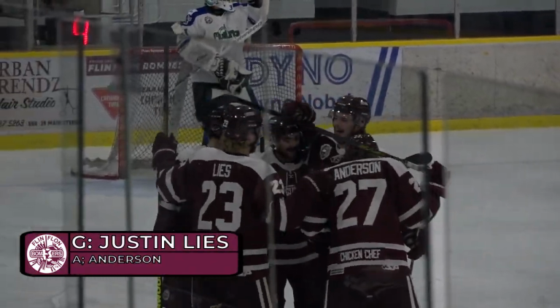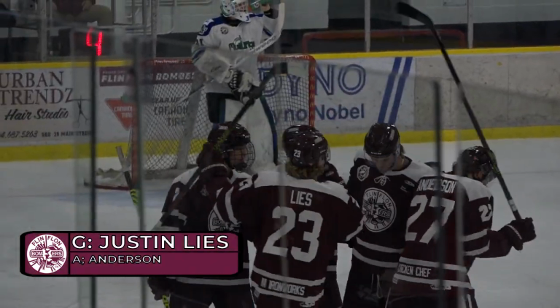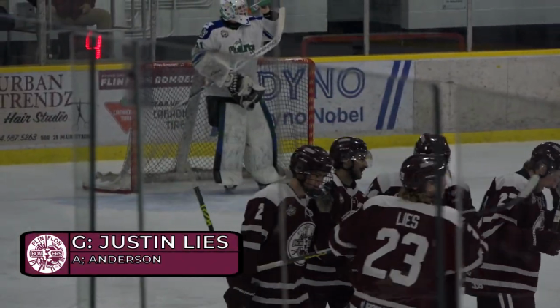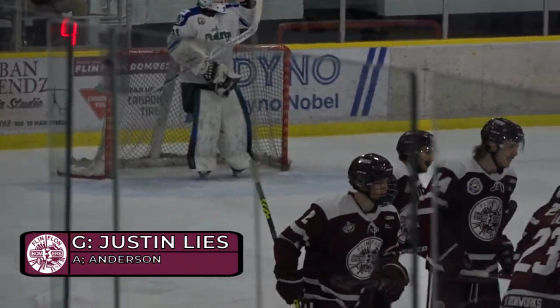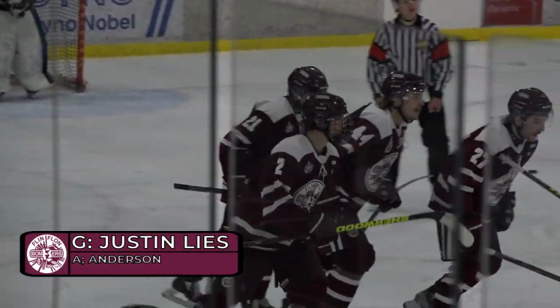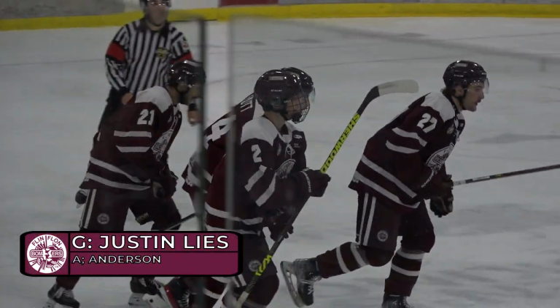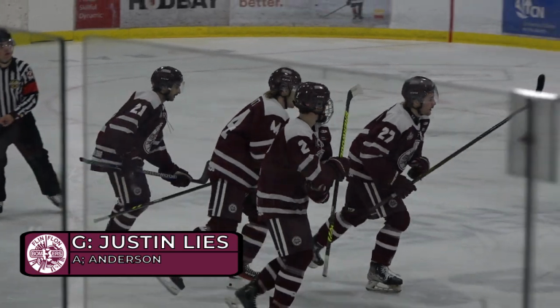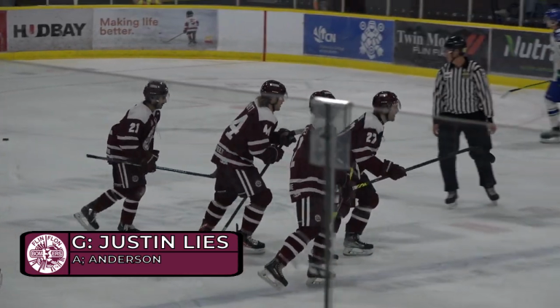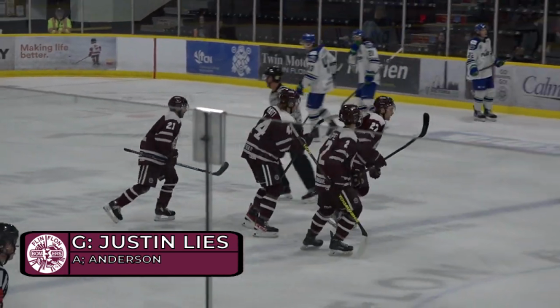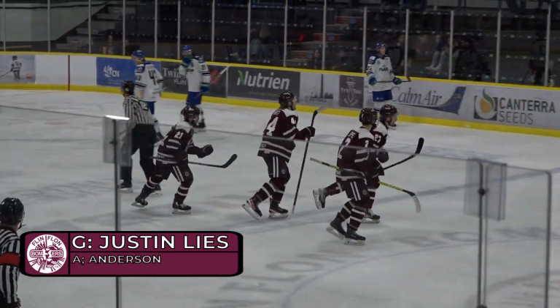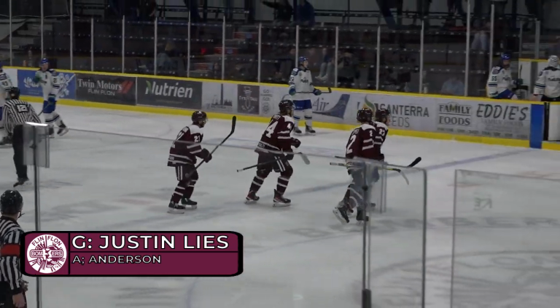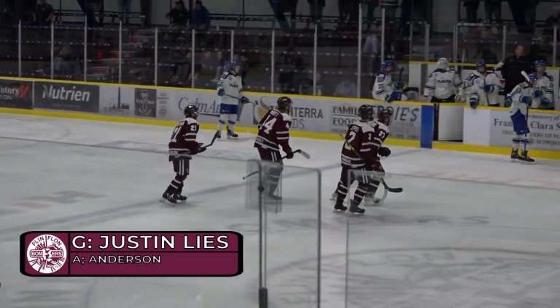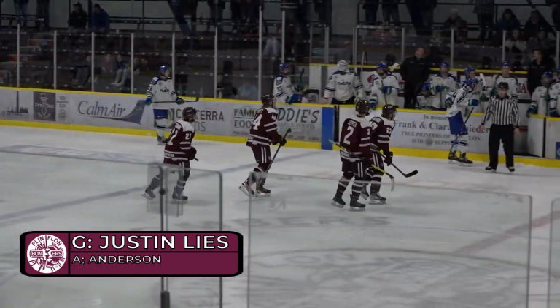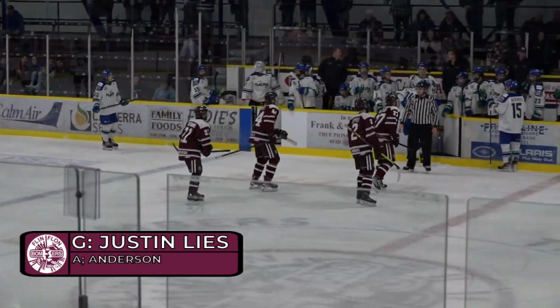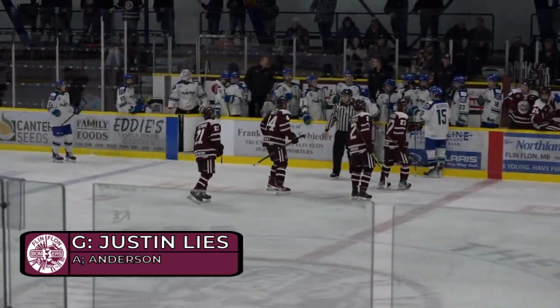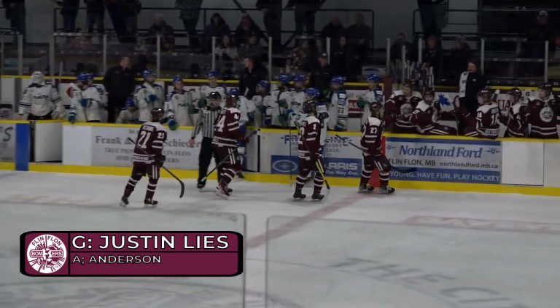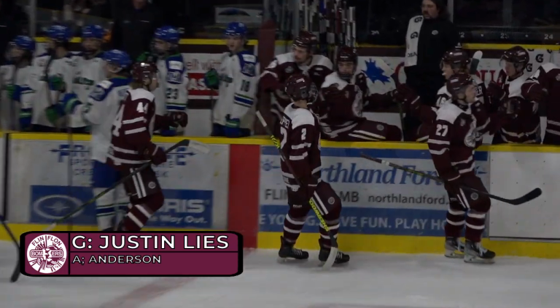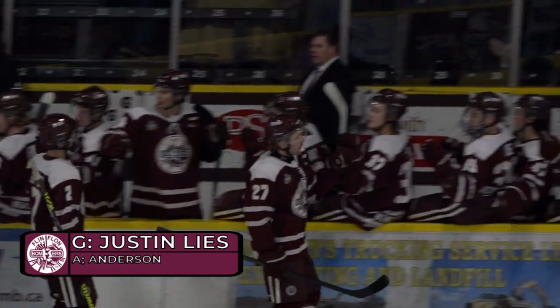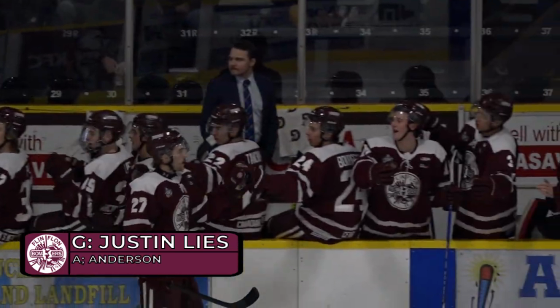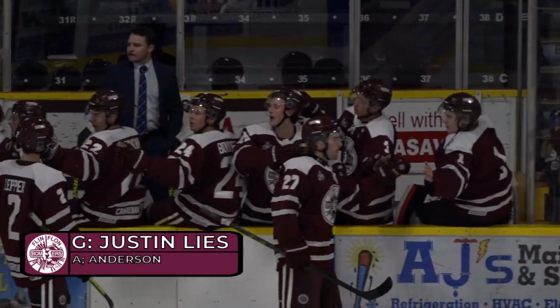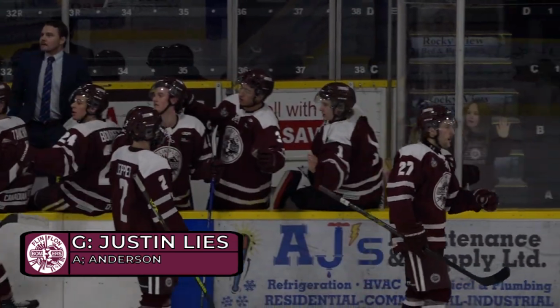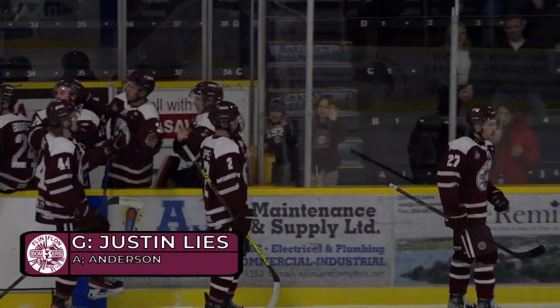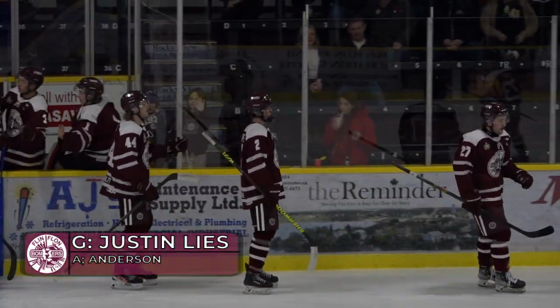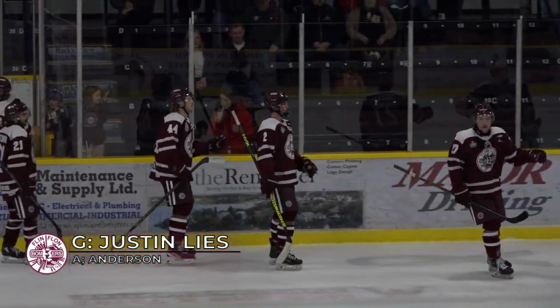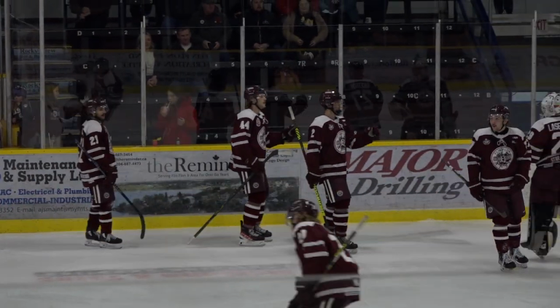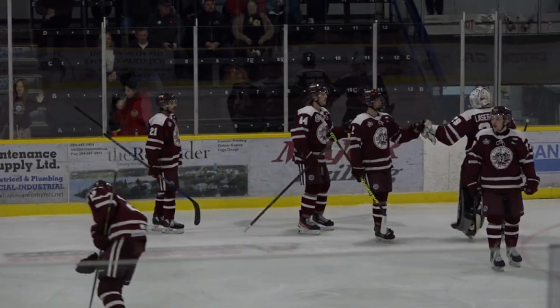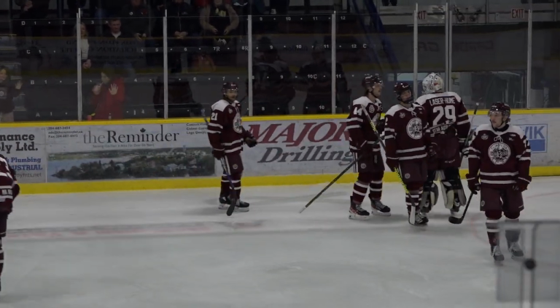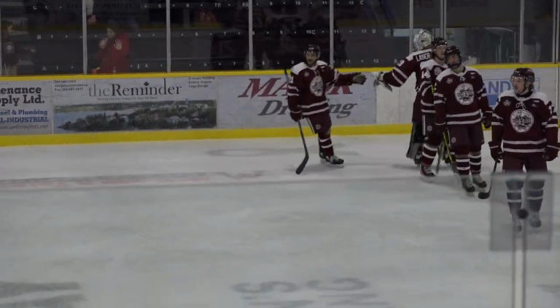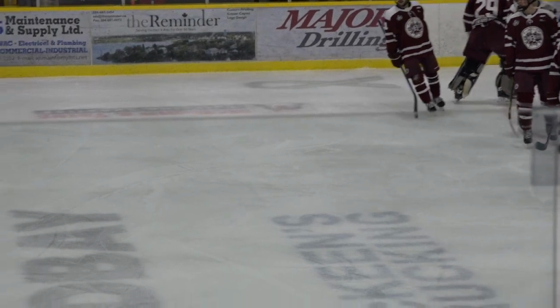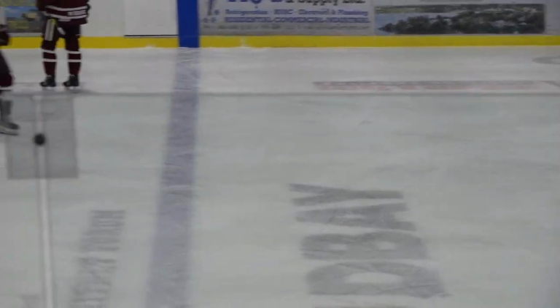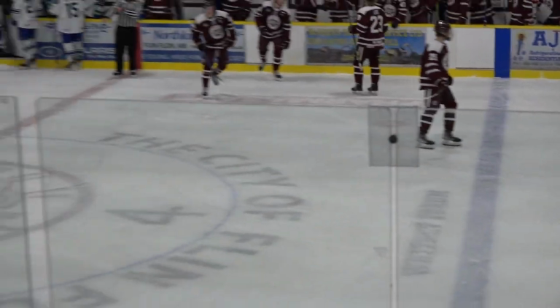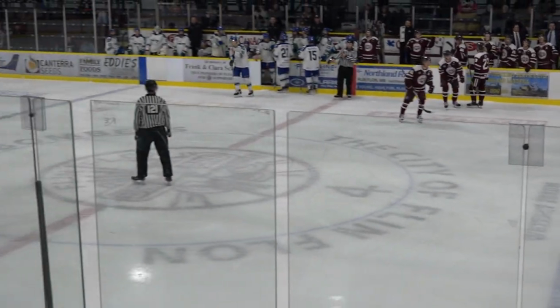And for Justin Lees, that's his ninth of the season. Beautiful goal by Lees here, number nine. I can't think of too many more prettier goals than that one, Rob. Justin is so good with the puck.